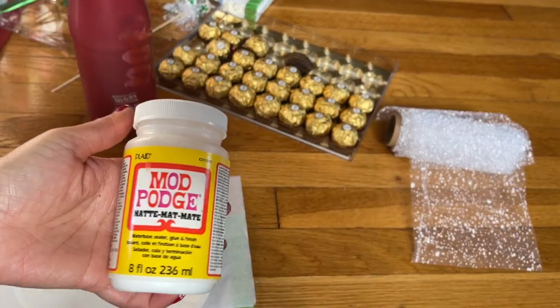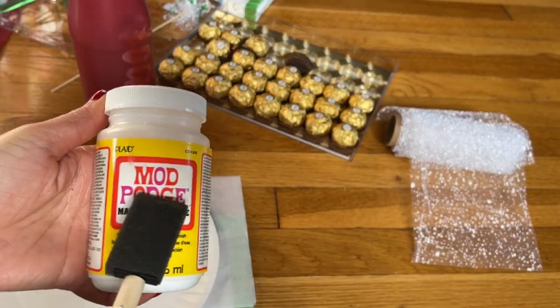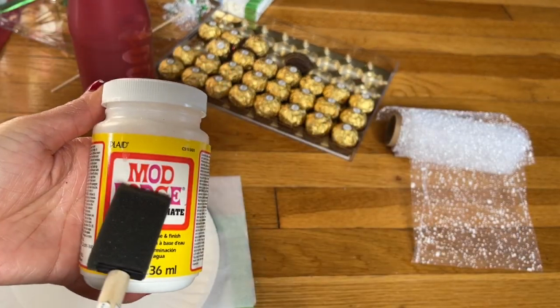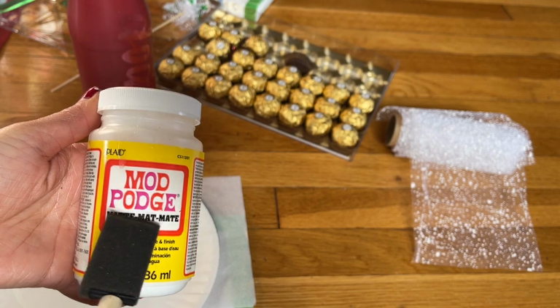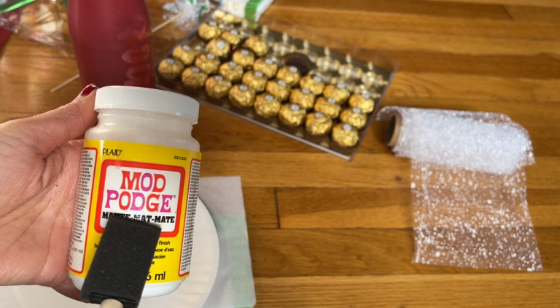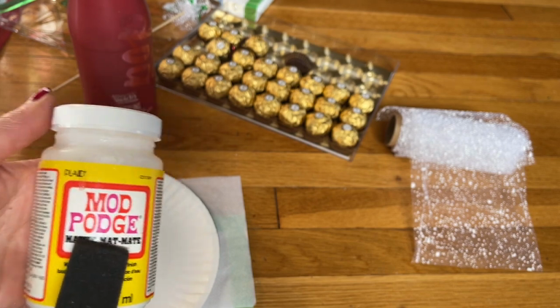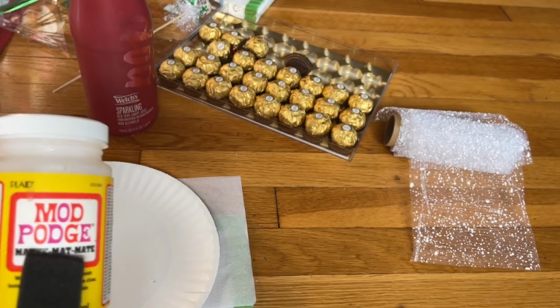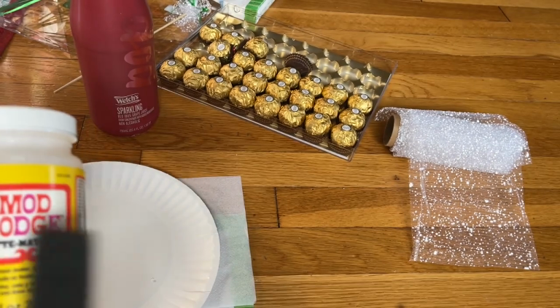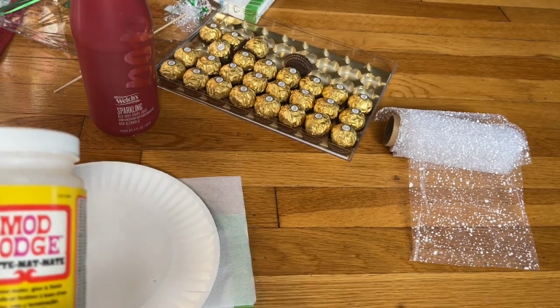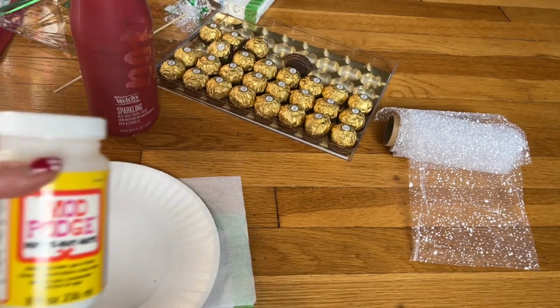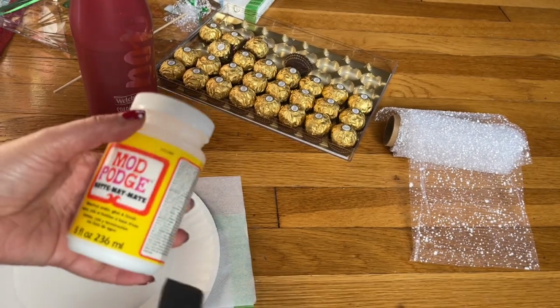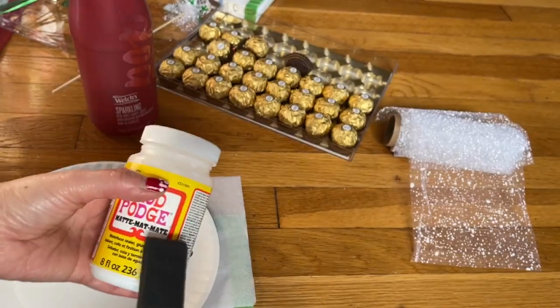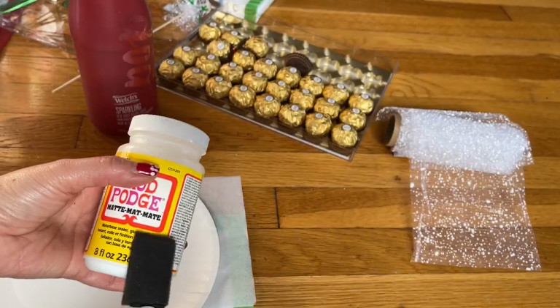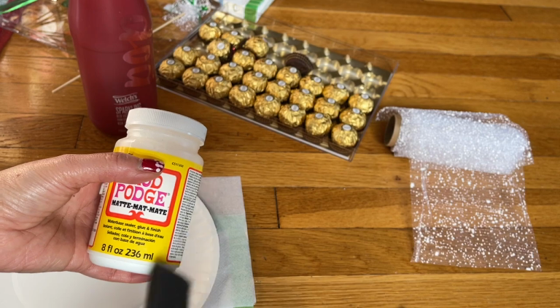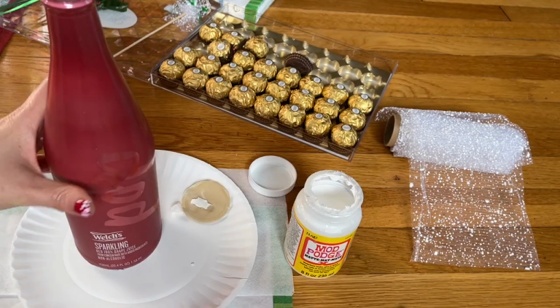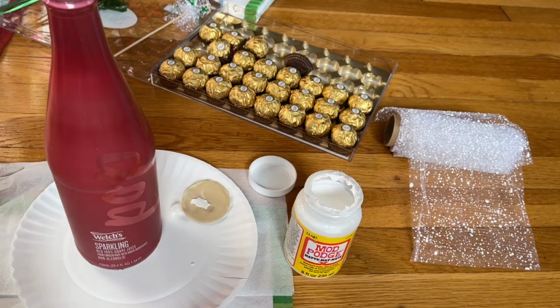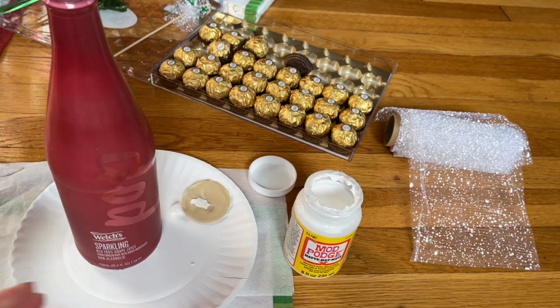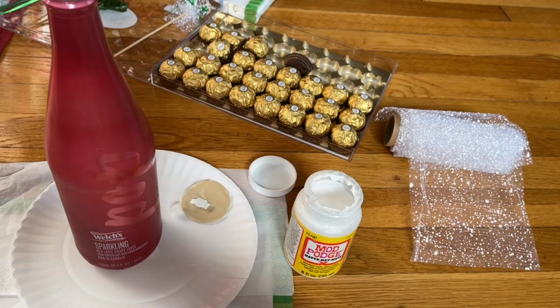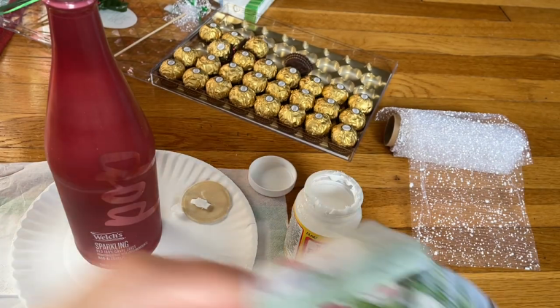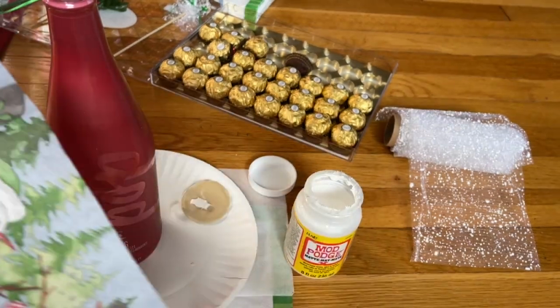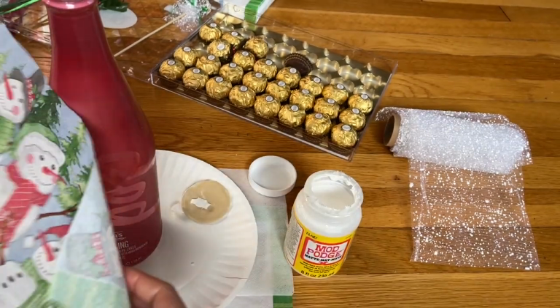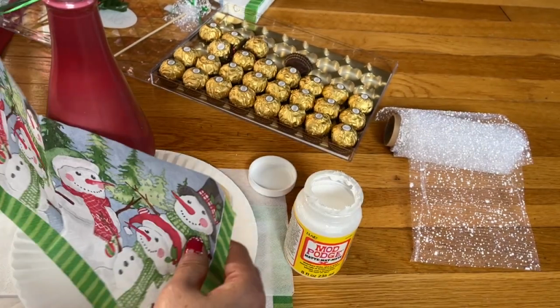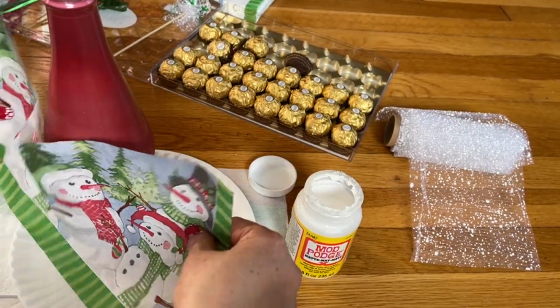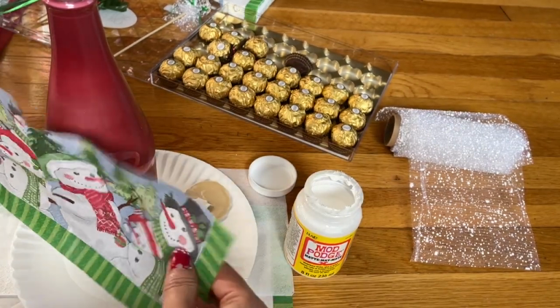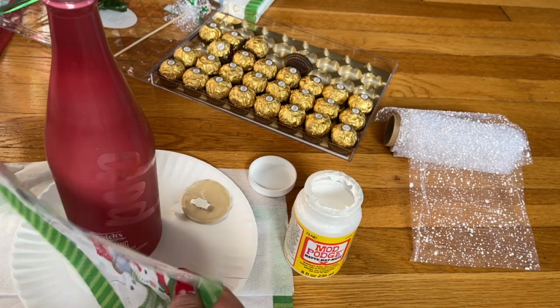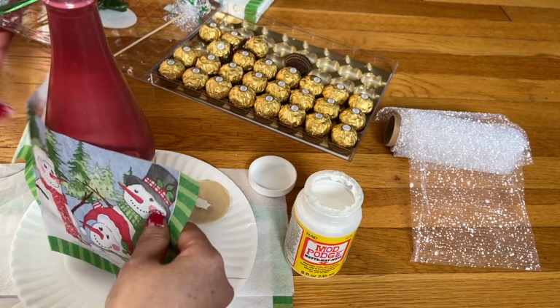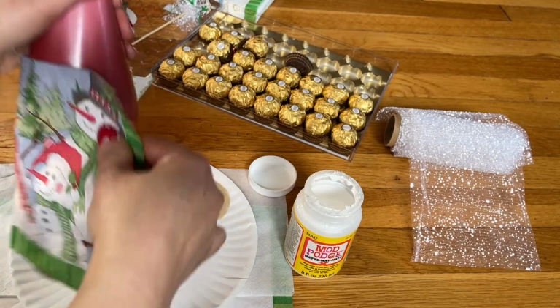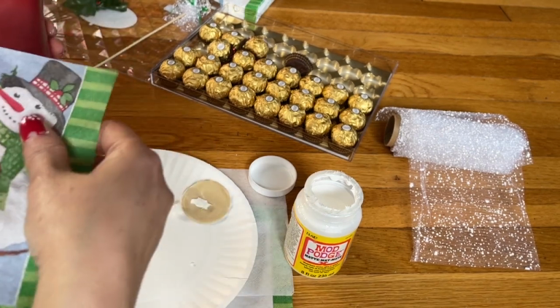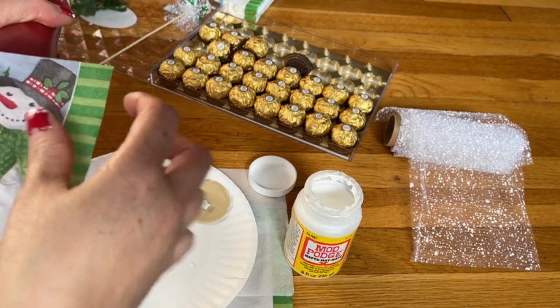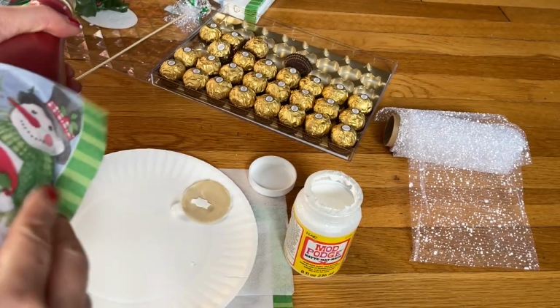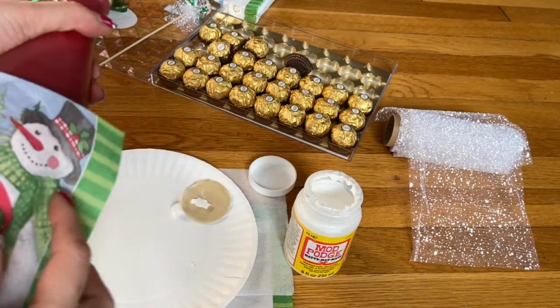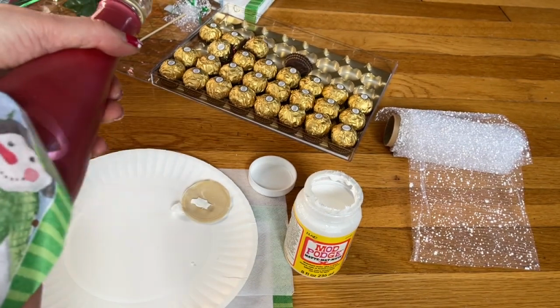This one right here is what they sell at Dollar Tree — that's a smaller bottle, I got this one from Guam. I'll bring the bottle back here. I'm going to wrap this napkin from the bottom of the bottle.